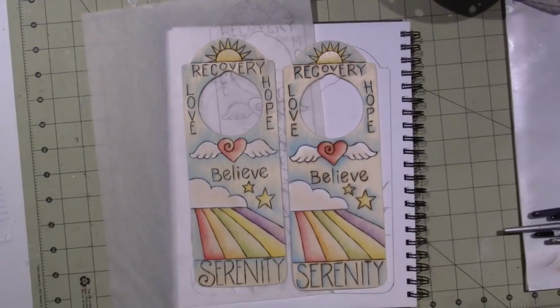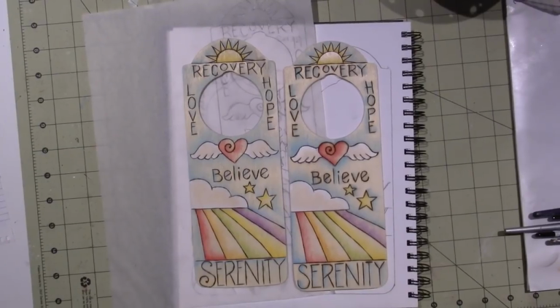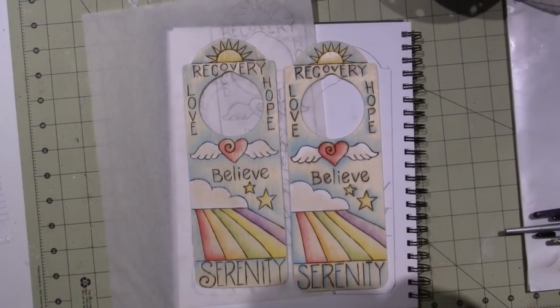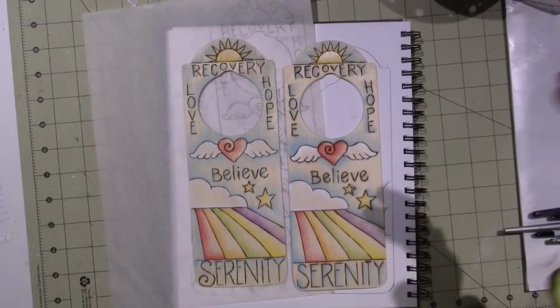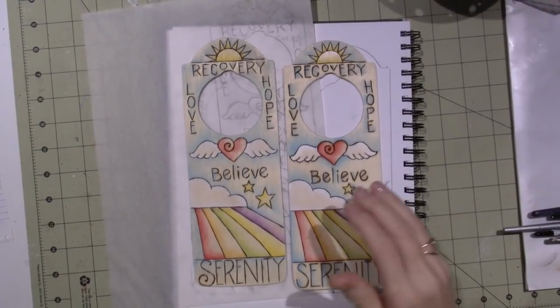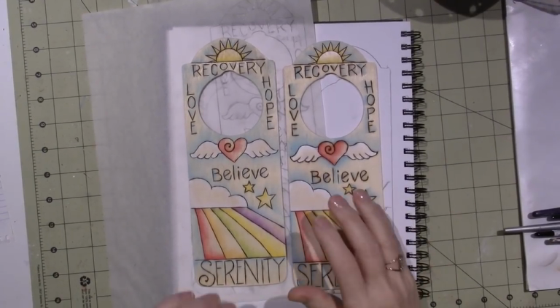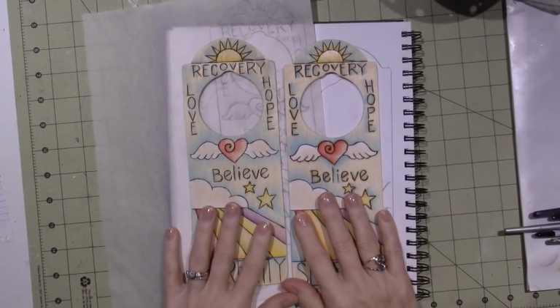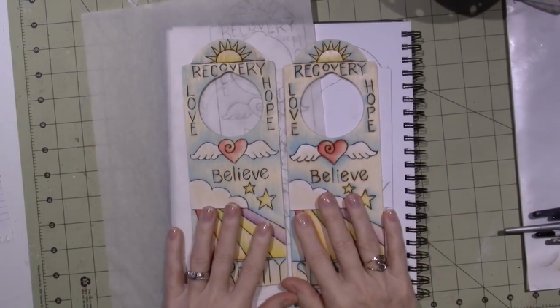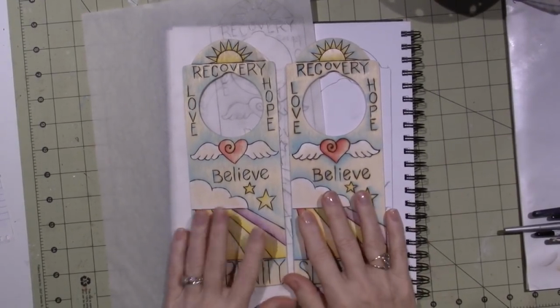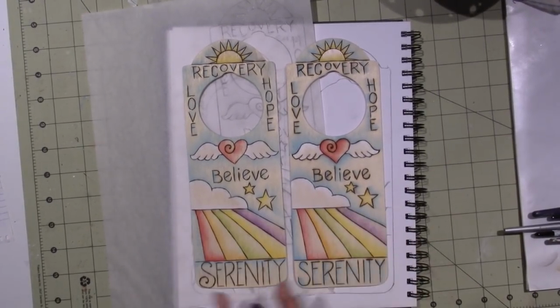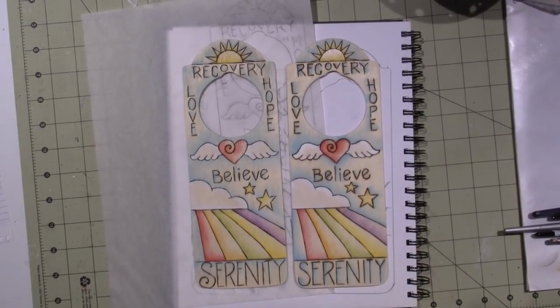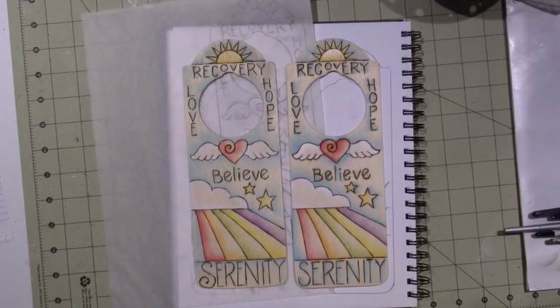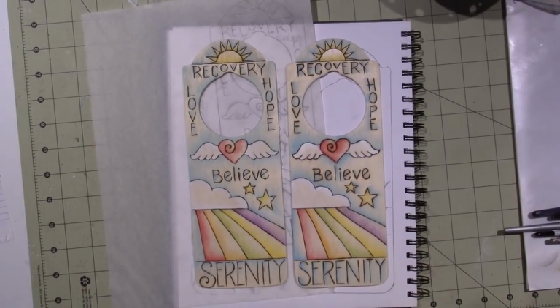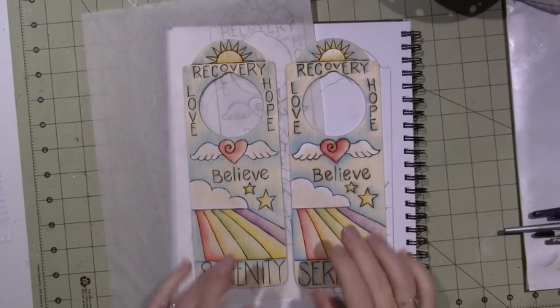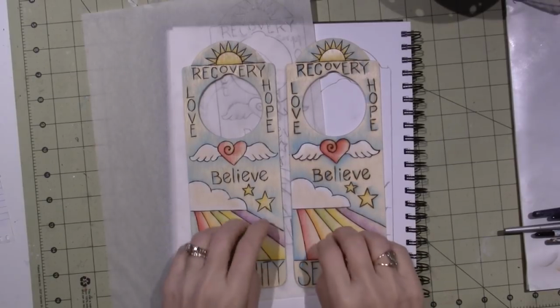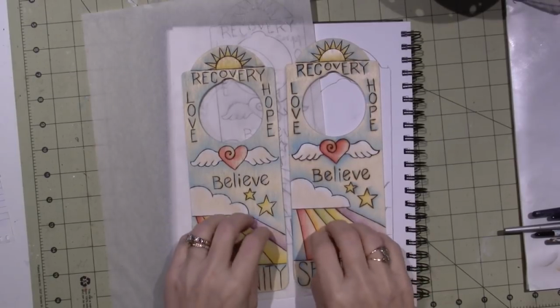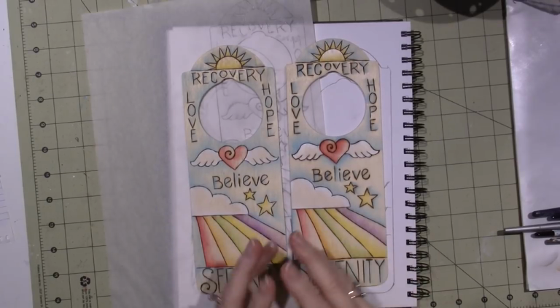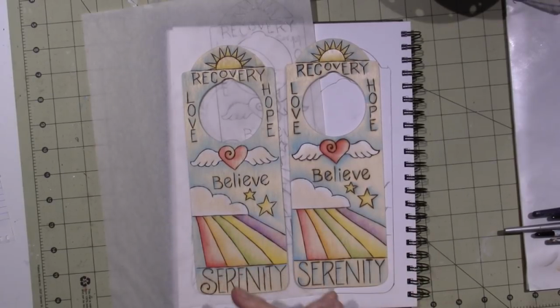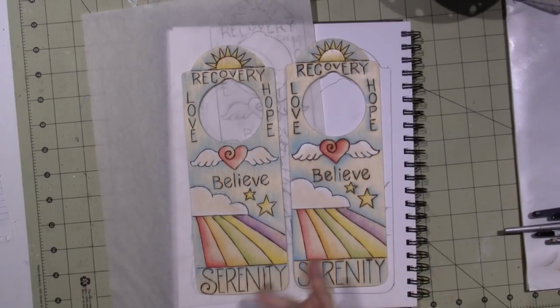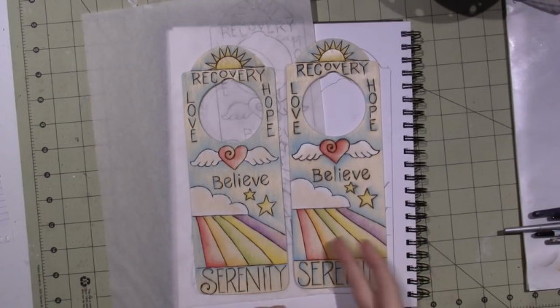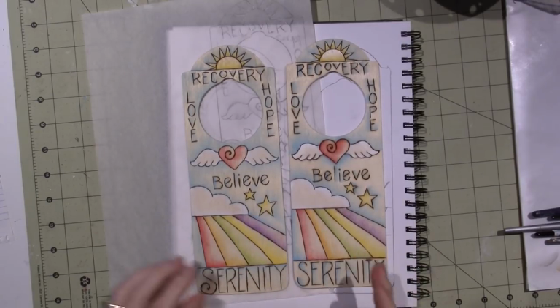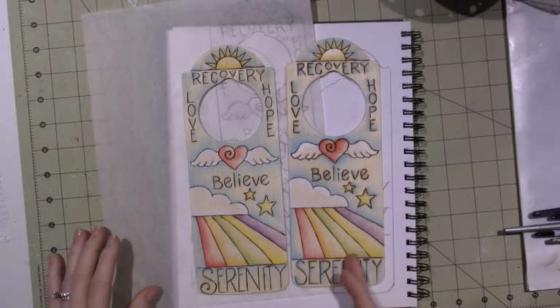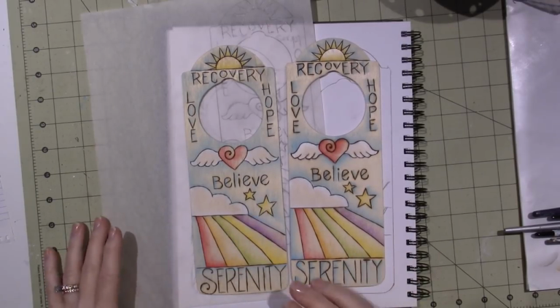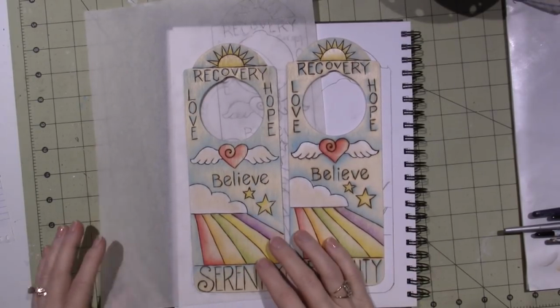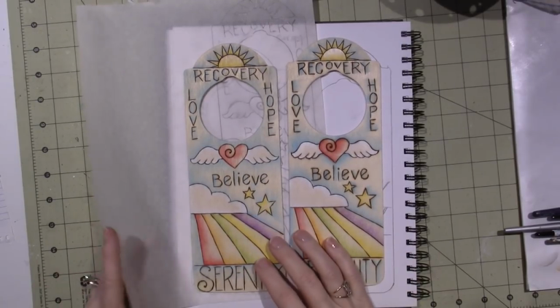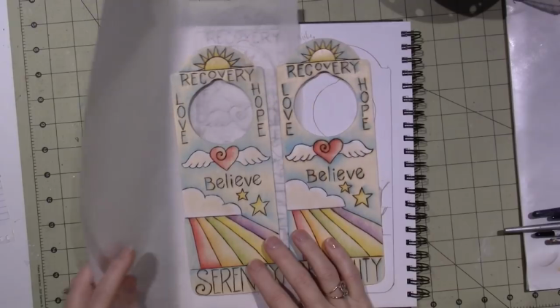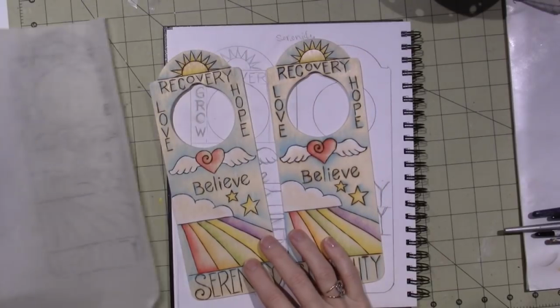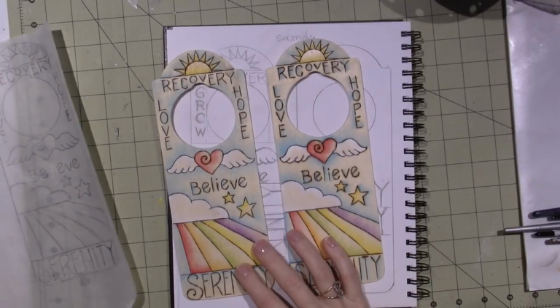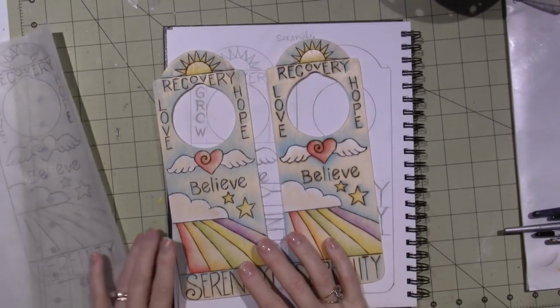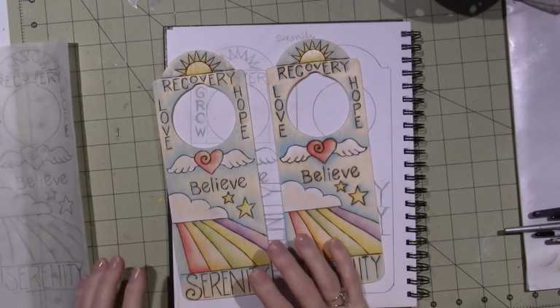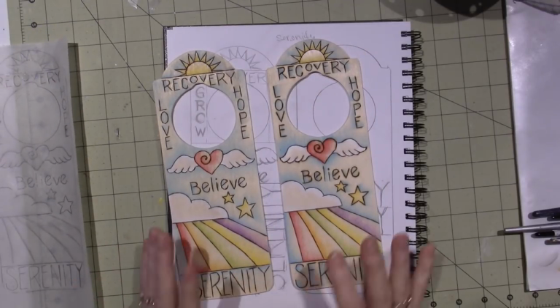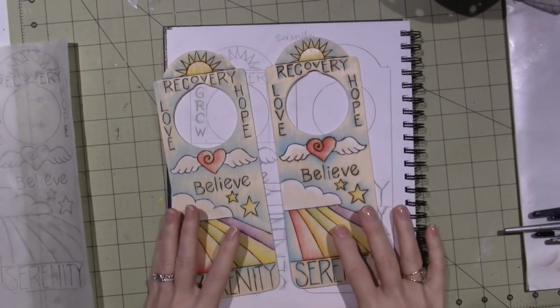Hello, it's Zara and I am working on these little door hangers. I posted a picture of this one on my Facebook page and I just feel like I want to make a couple more.